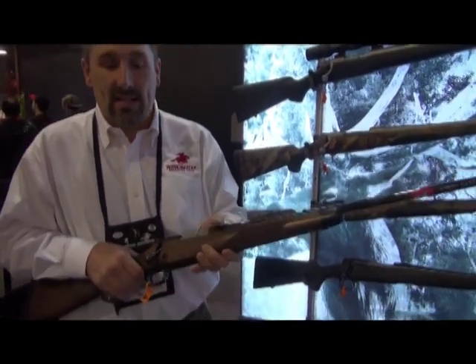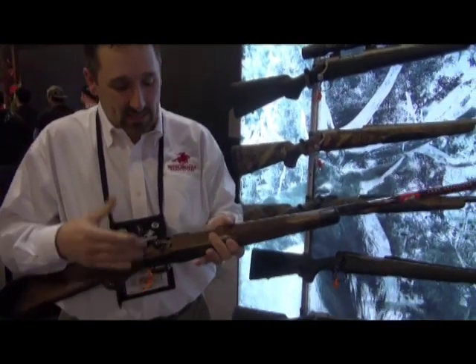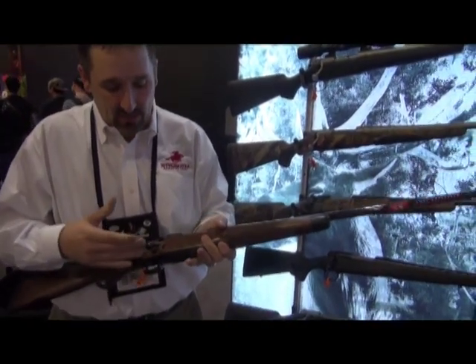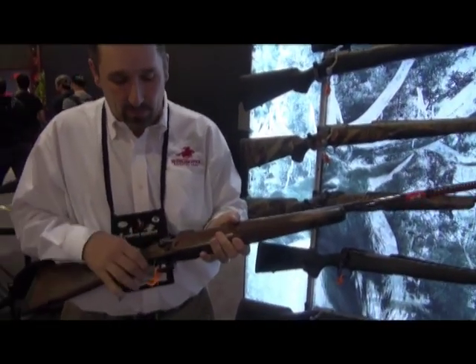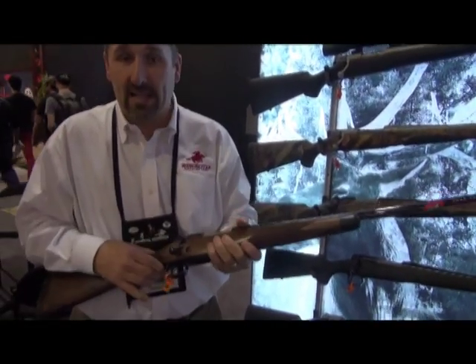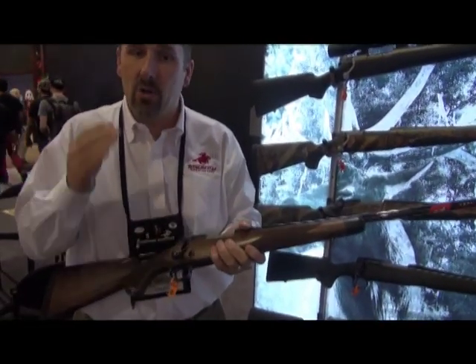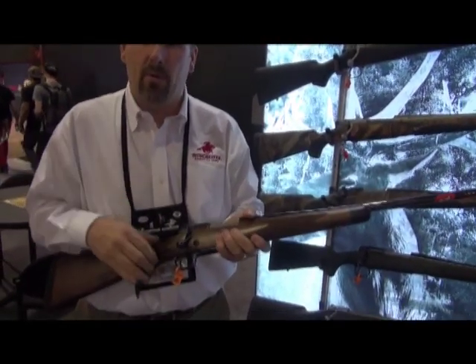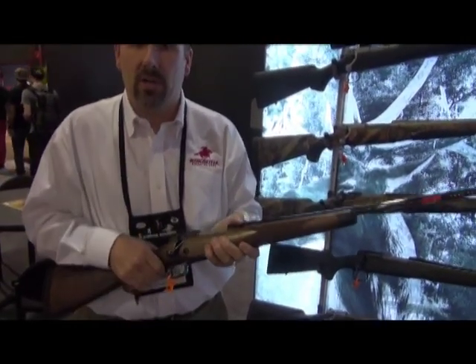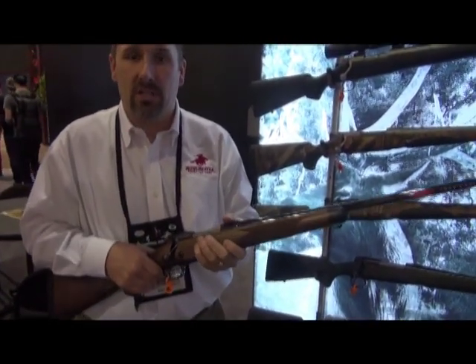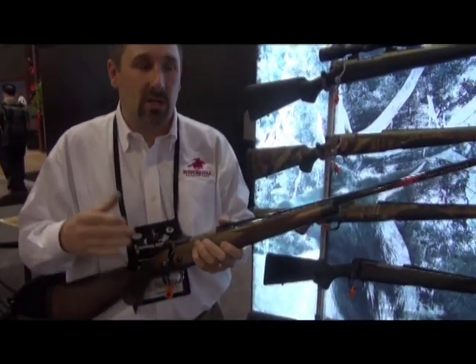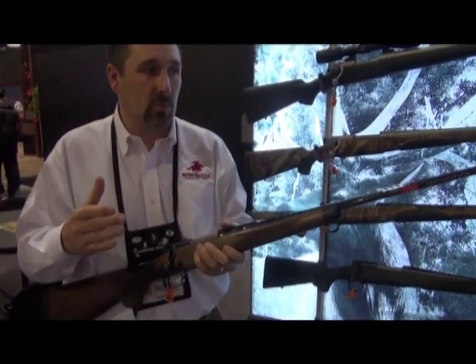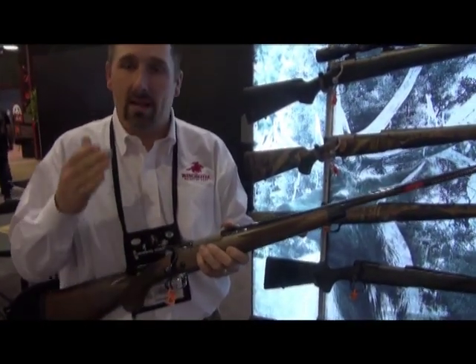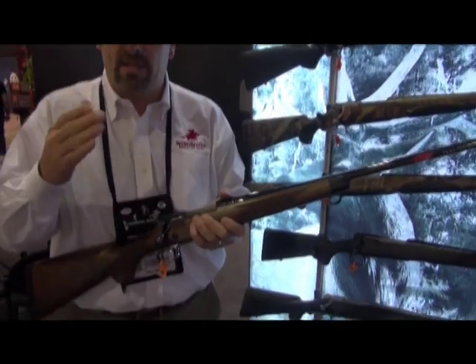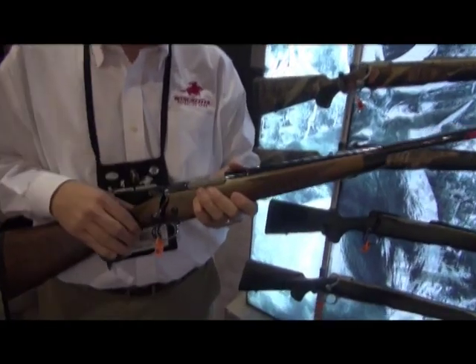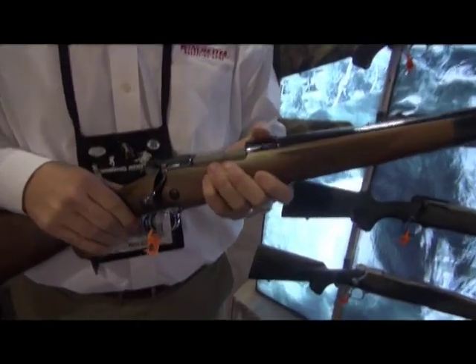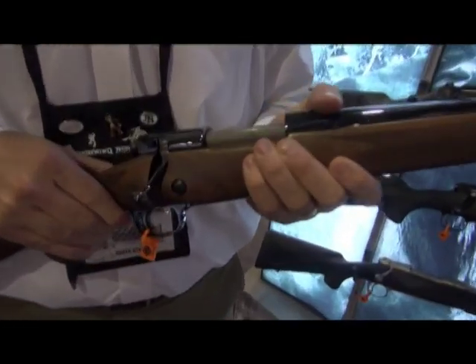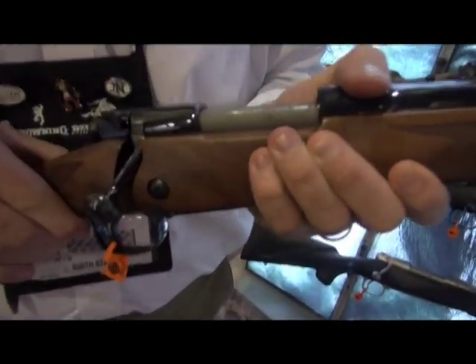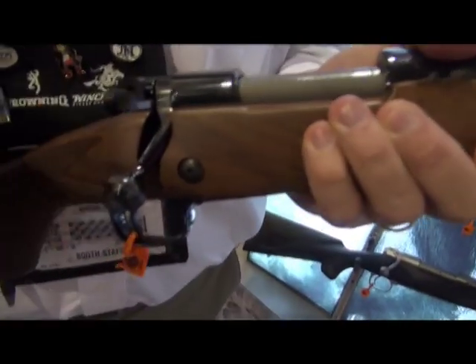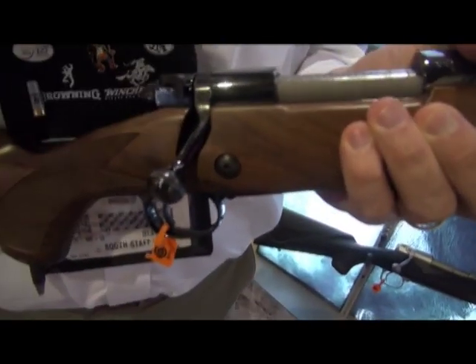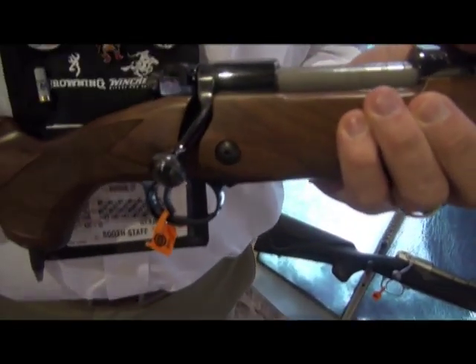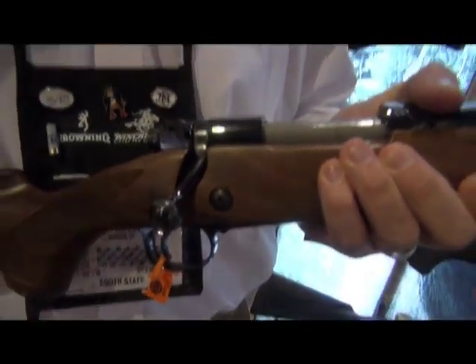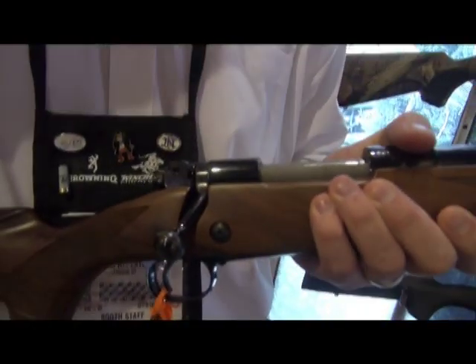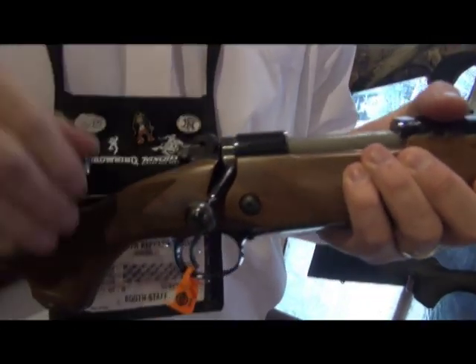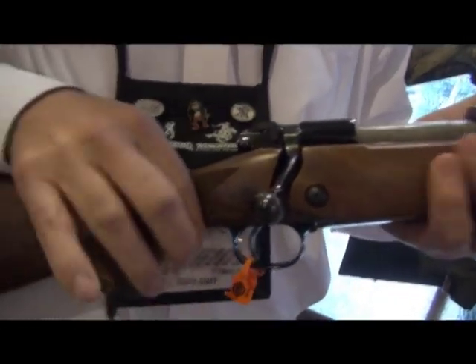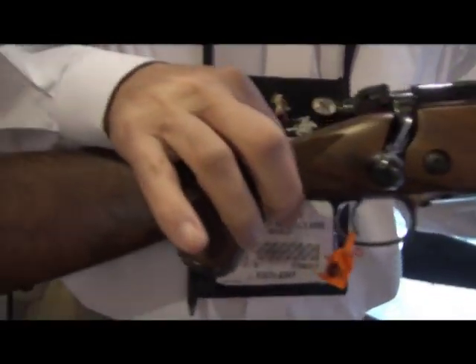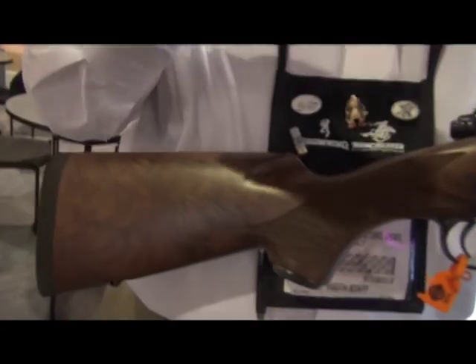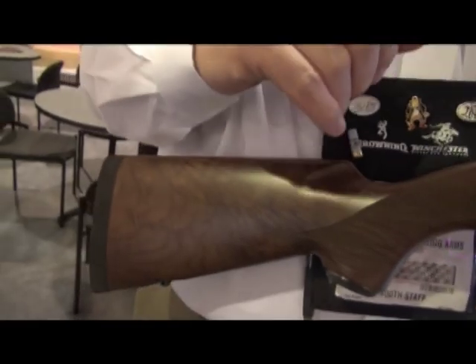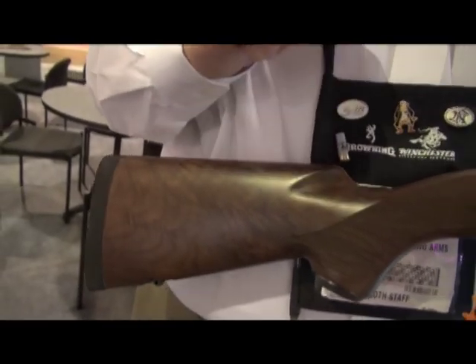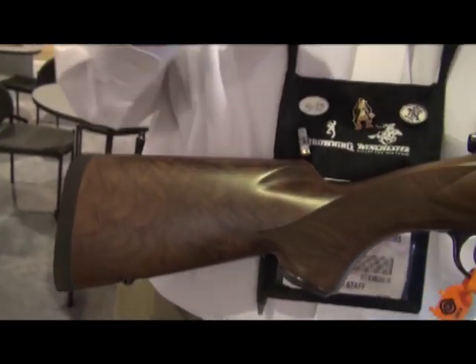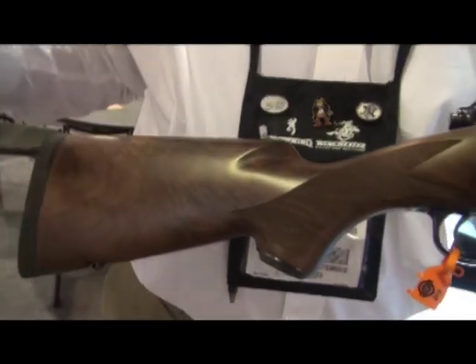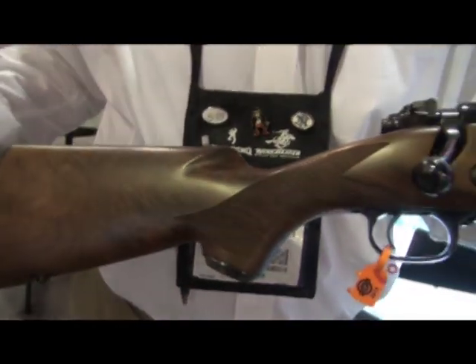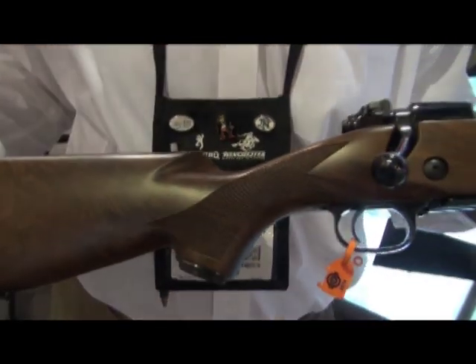It's got the hinge floor plate and our new MOA trigger system, which helps us with our minute-of-angle accuracy guarantee. With quality optics and quality ammunition, you'll be able to shoot three-shot groups of minute-of-angle accuracy.